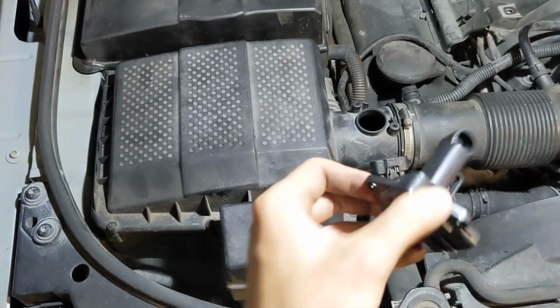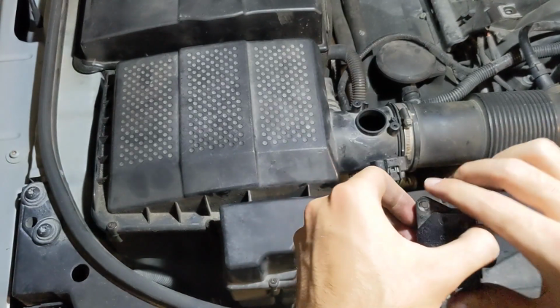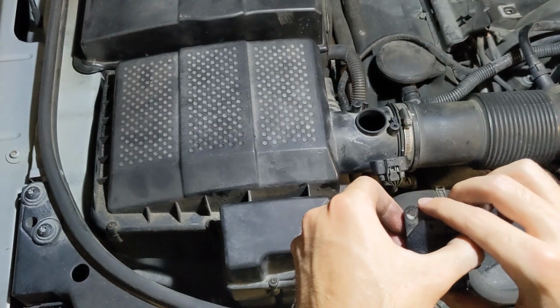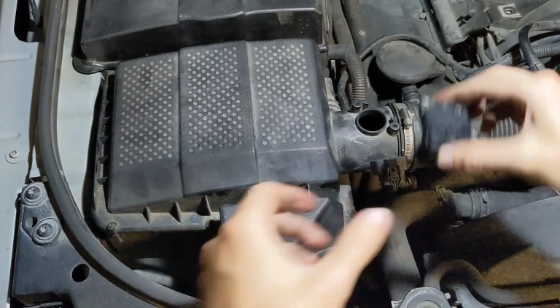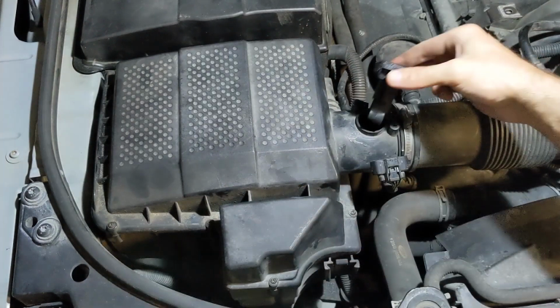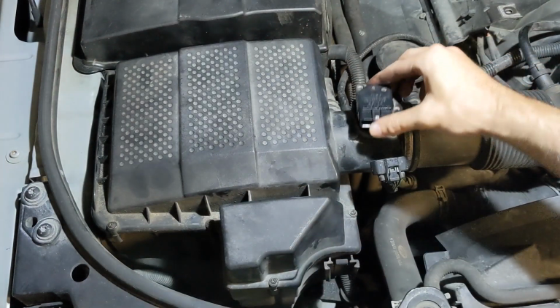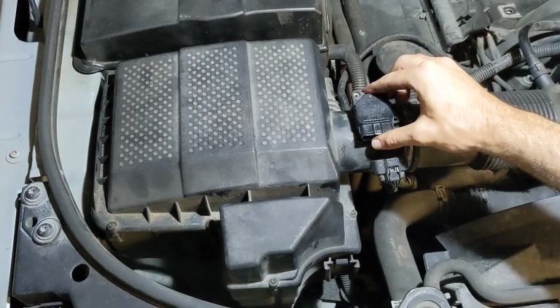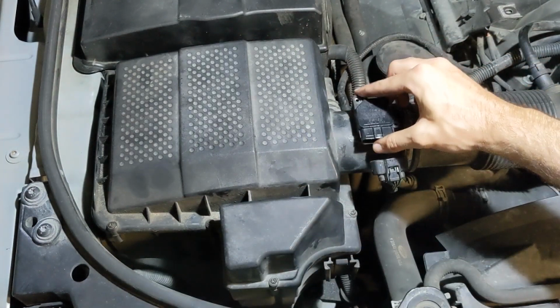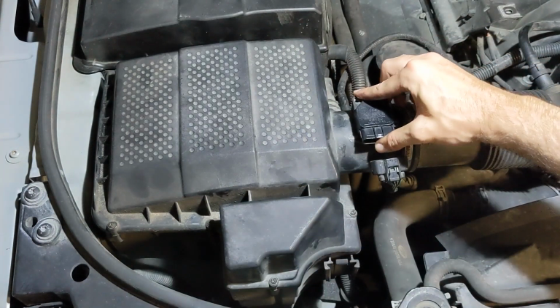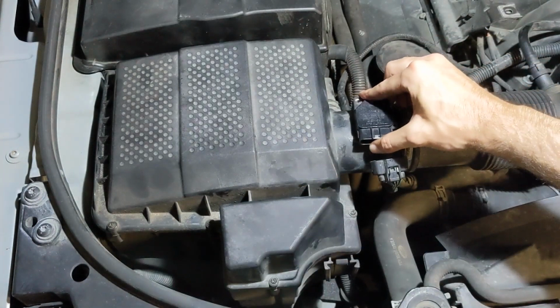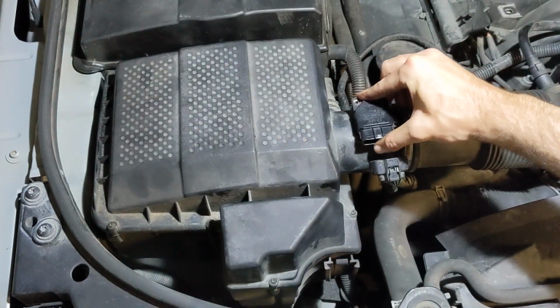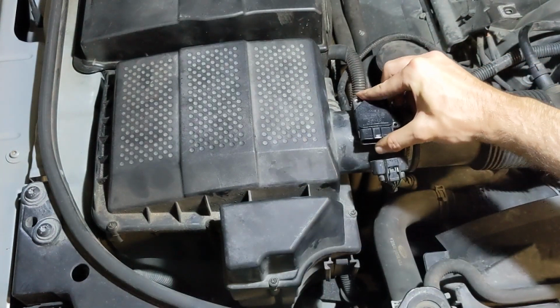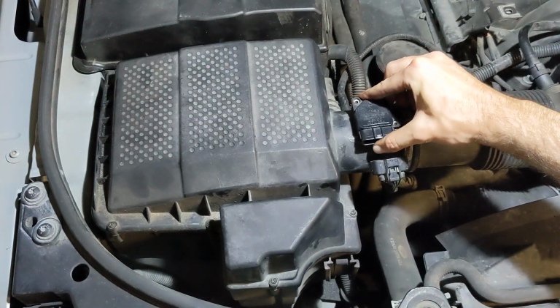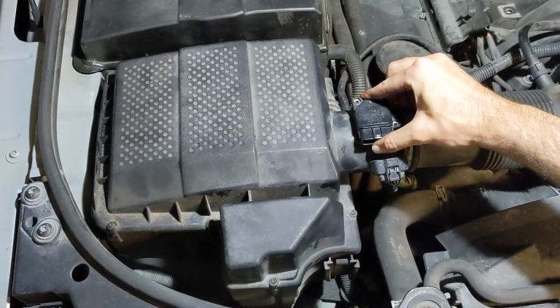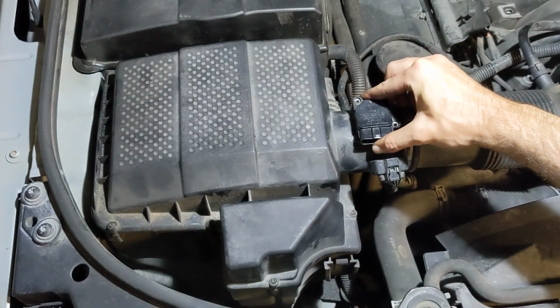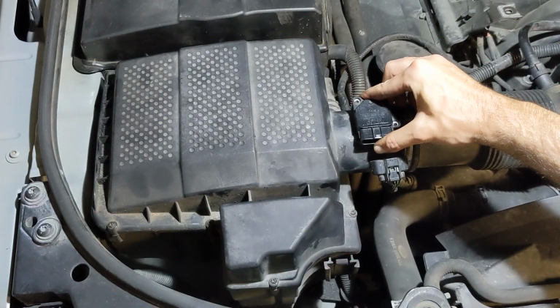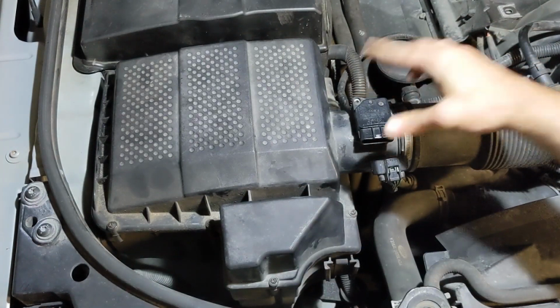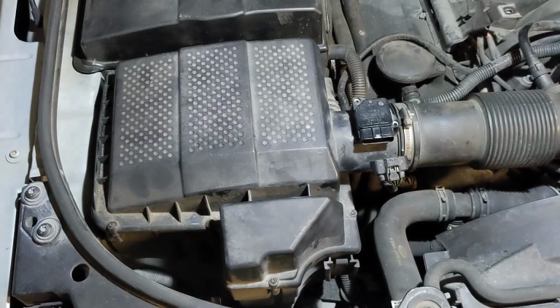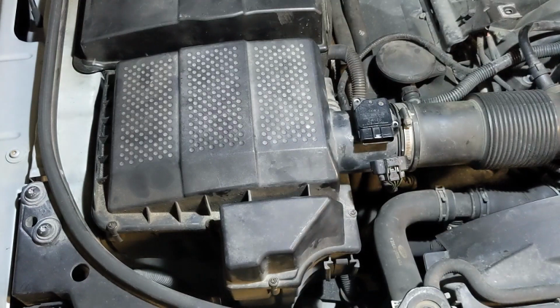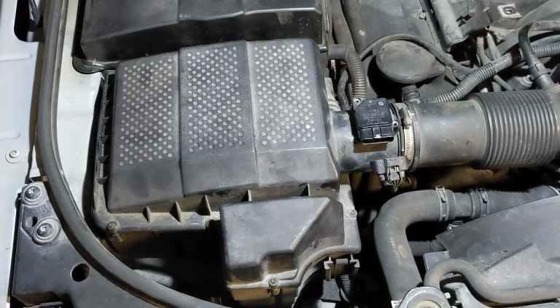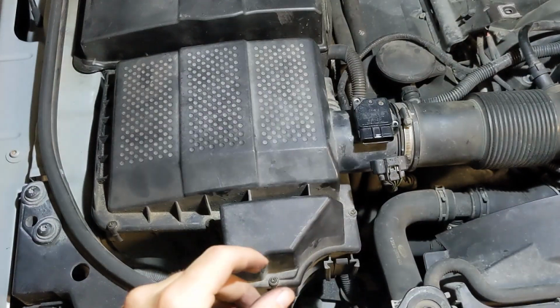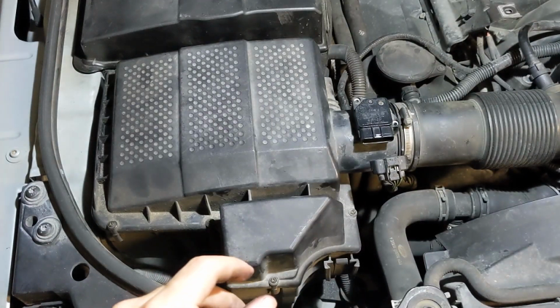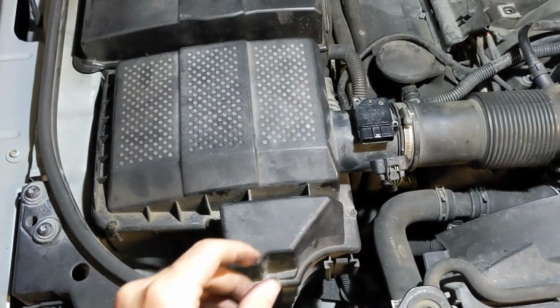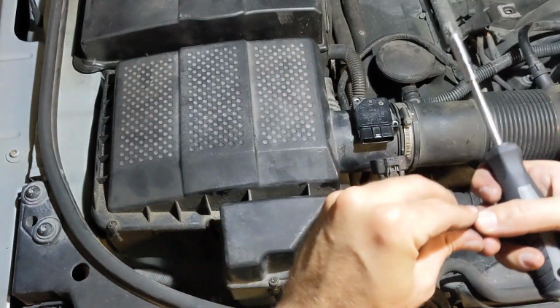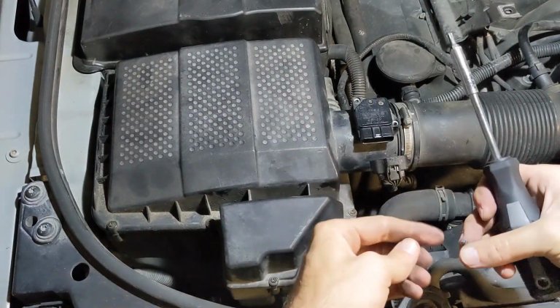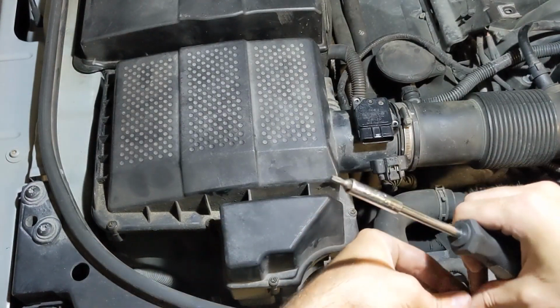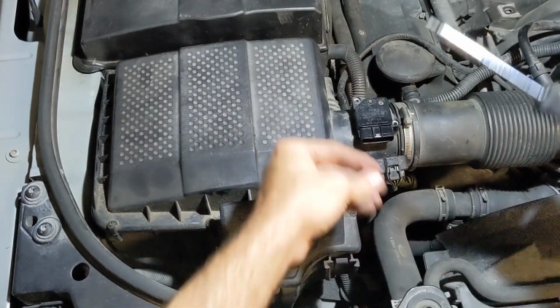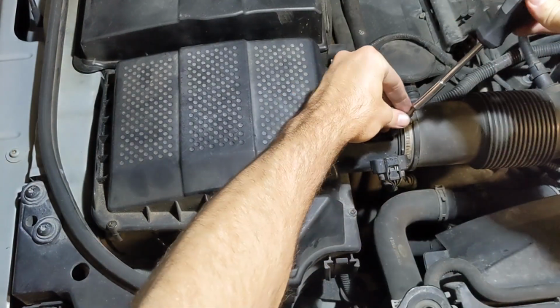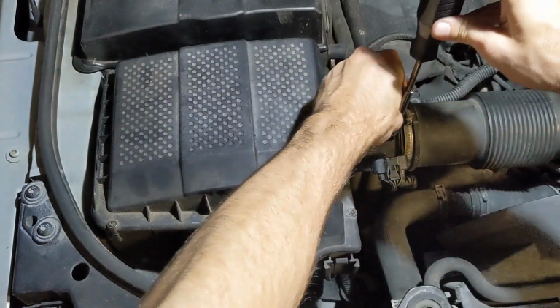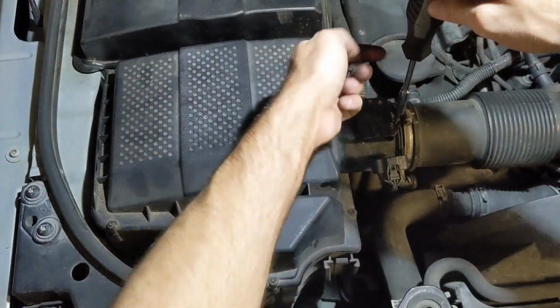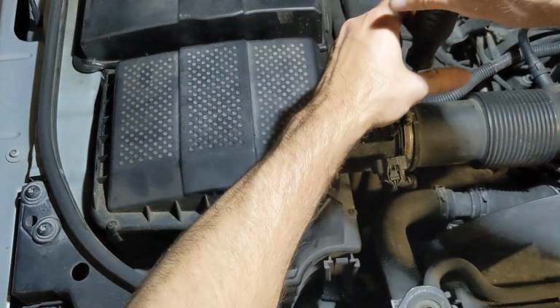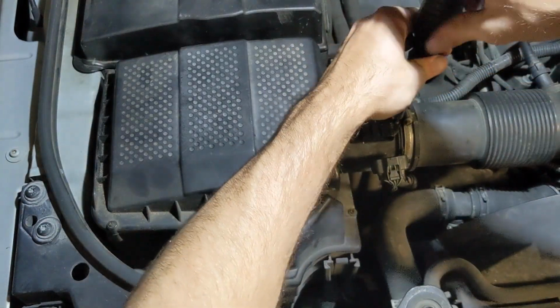Once done, return the mass airflow sensor to the airbox. Tighten the T20 screws, then reconnect the sensor harness and you're done.